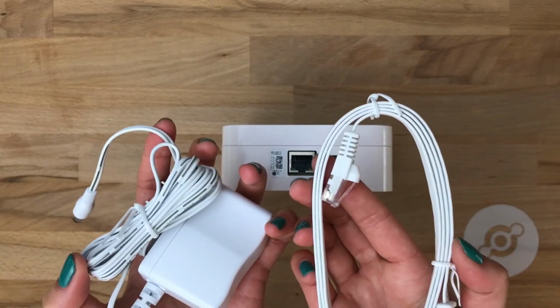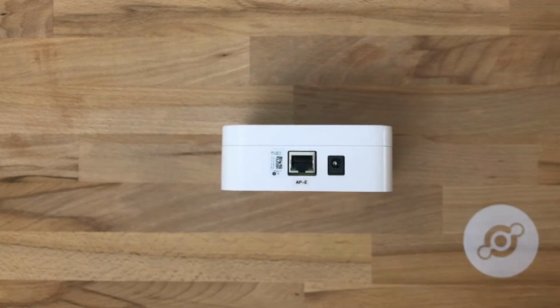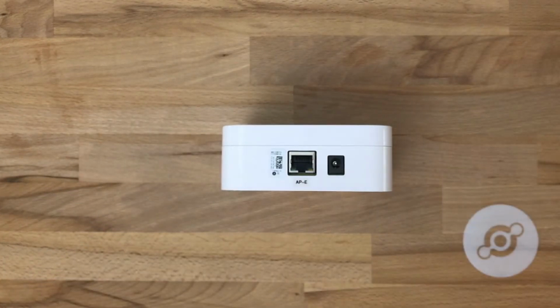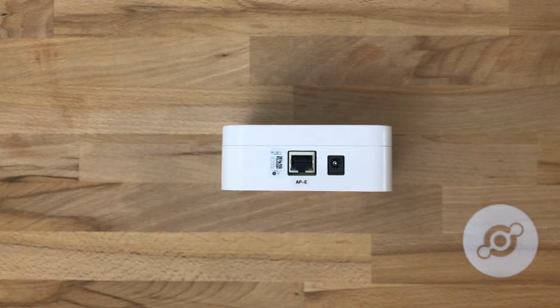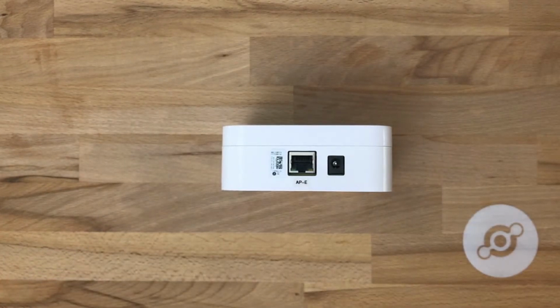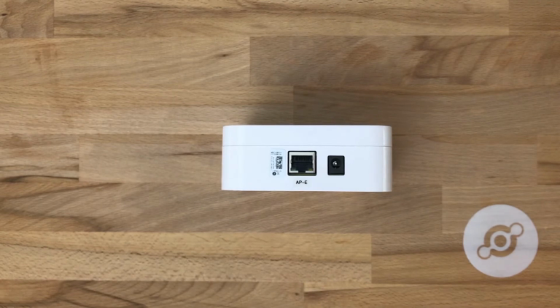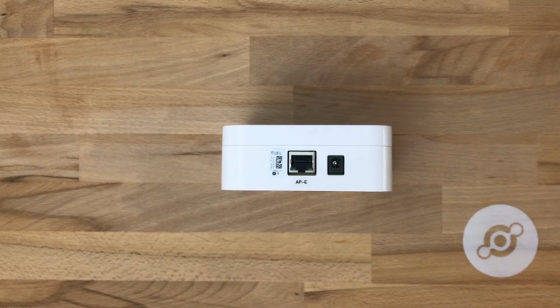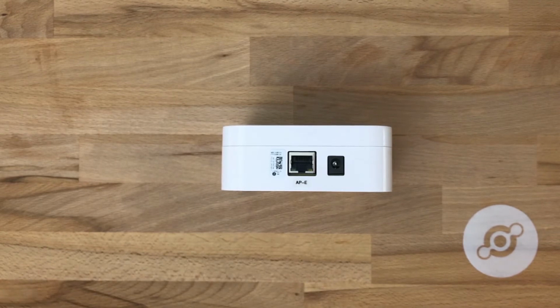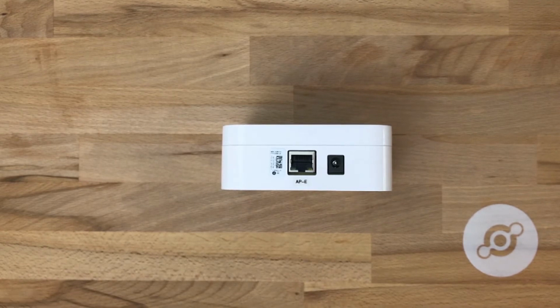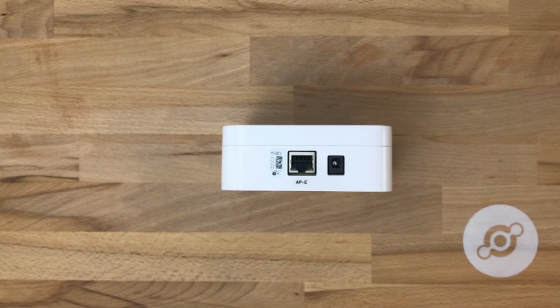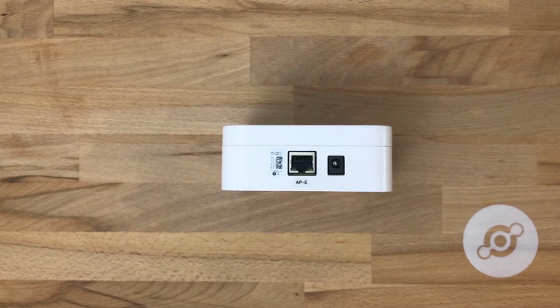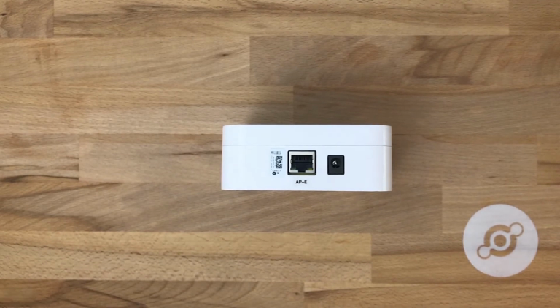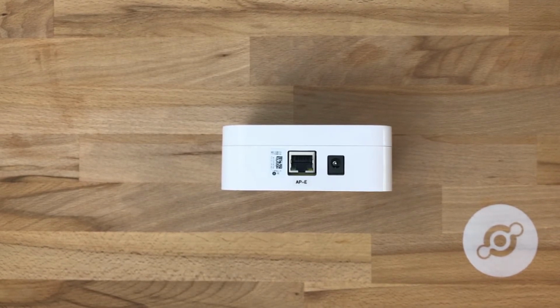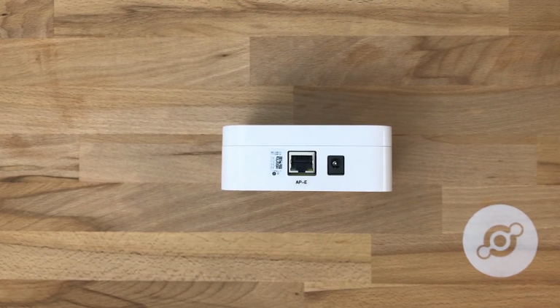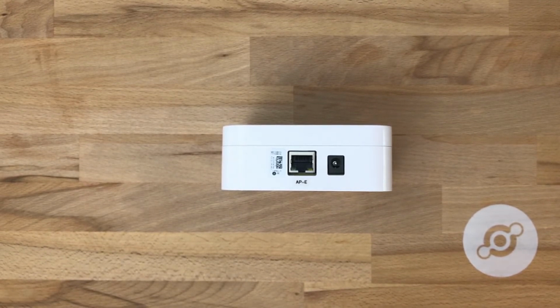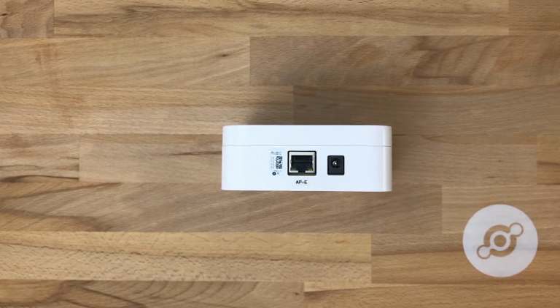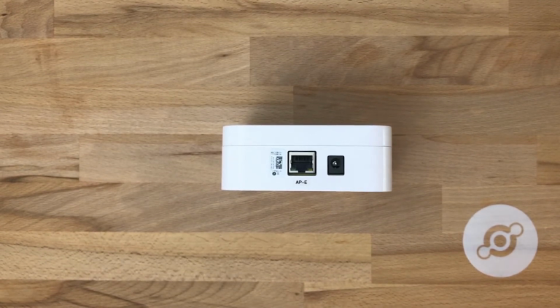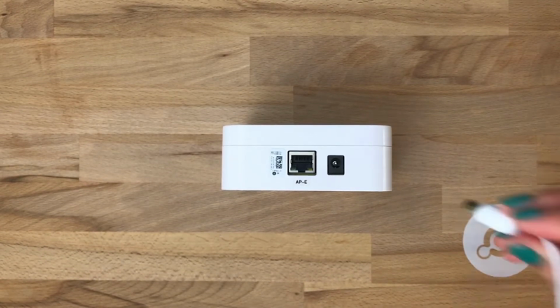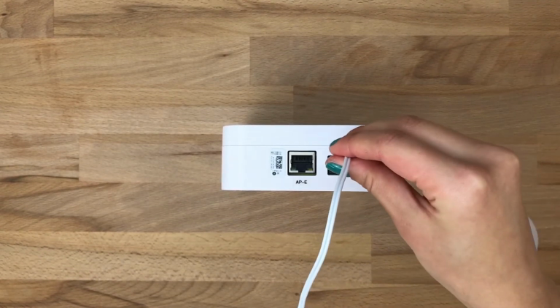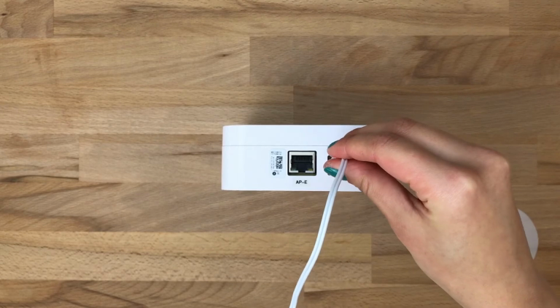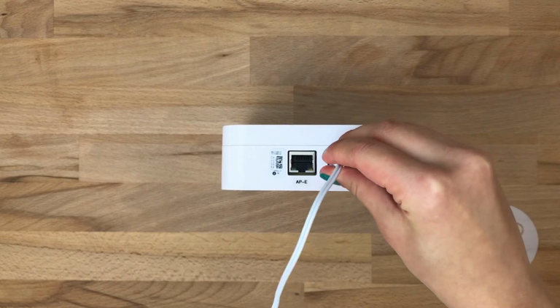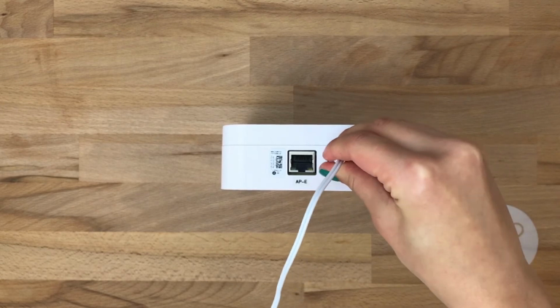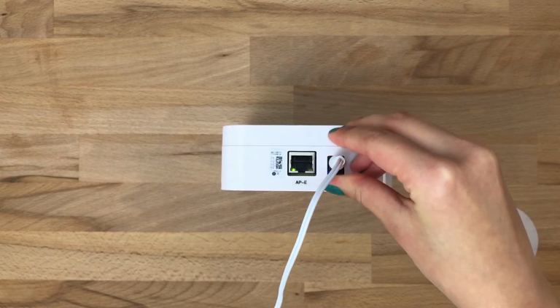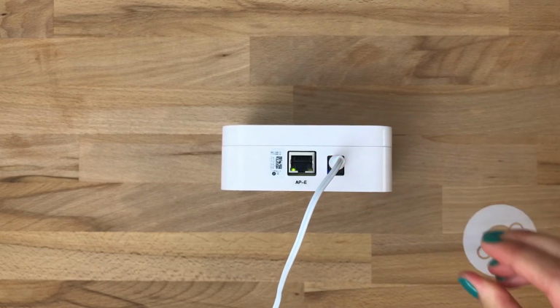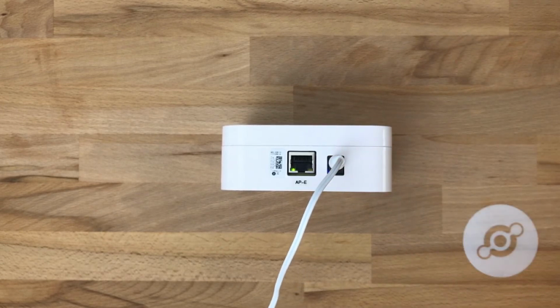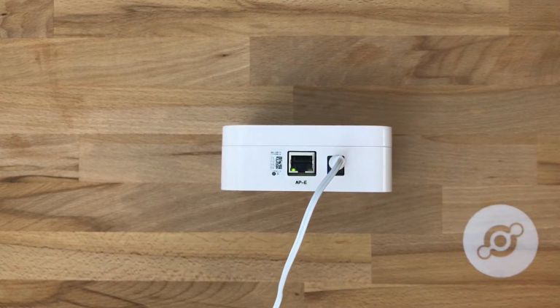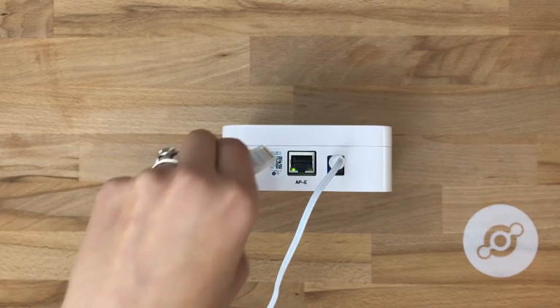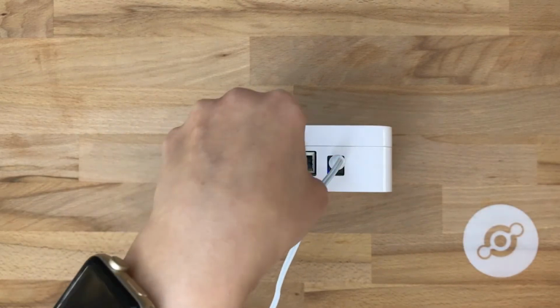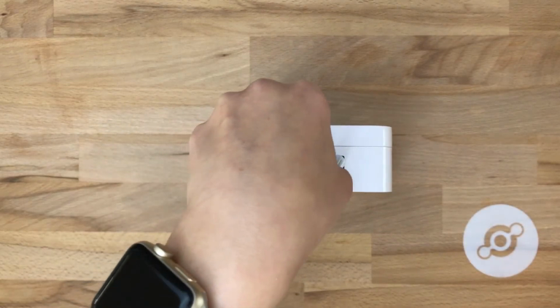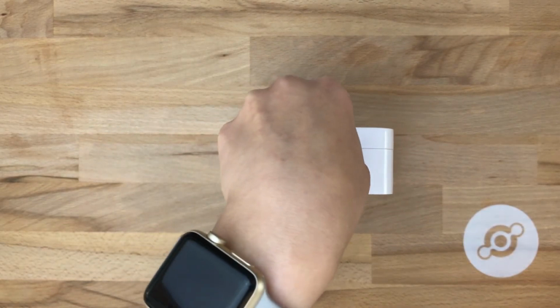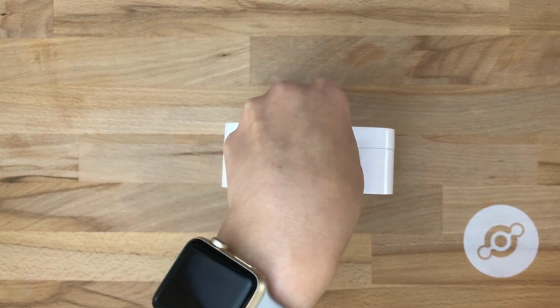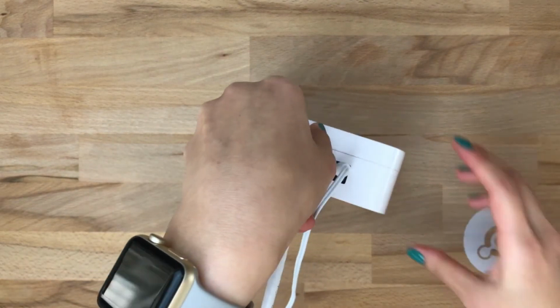Let's take a look at how easy it is to get the access point online. First we'll plug it into power, and then we'll plug it into ethernet.